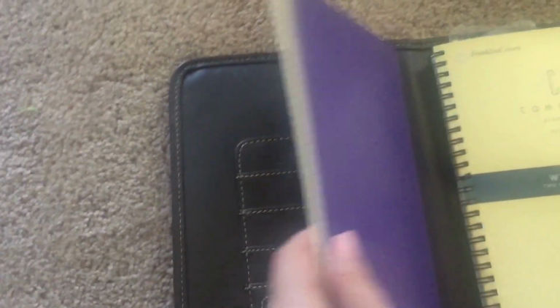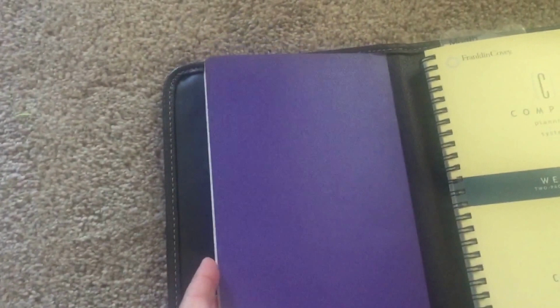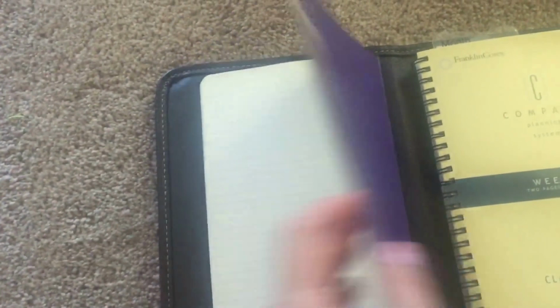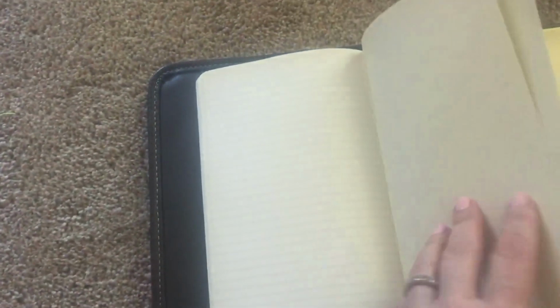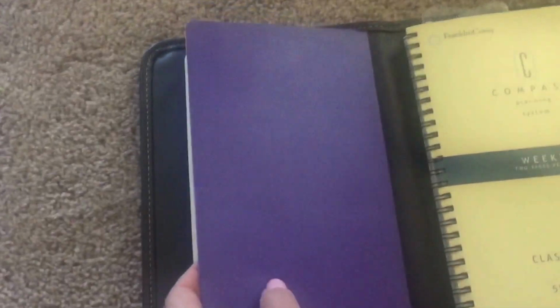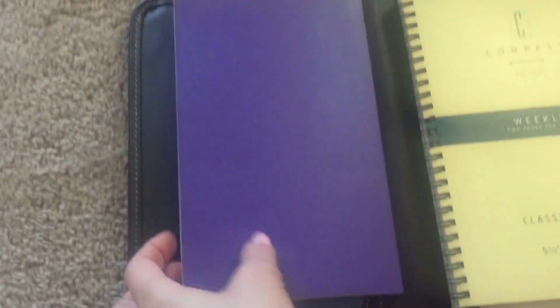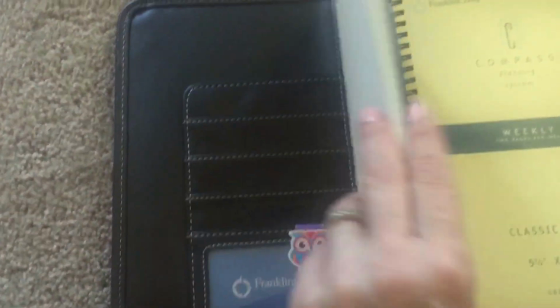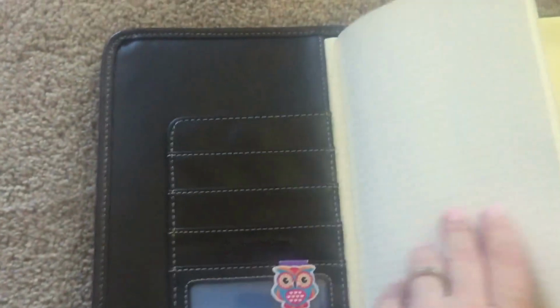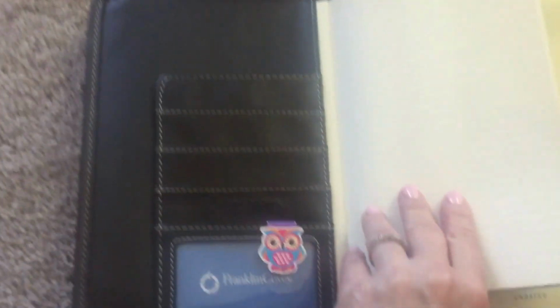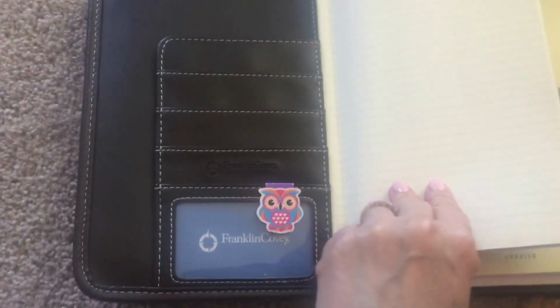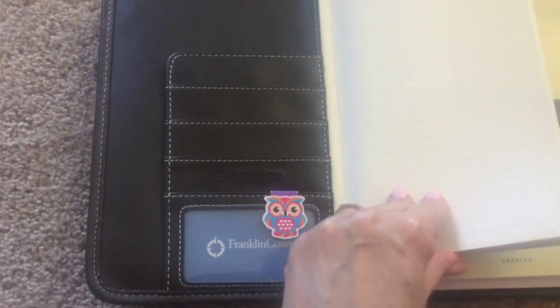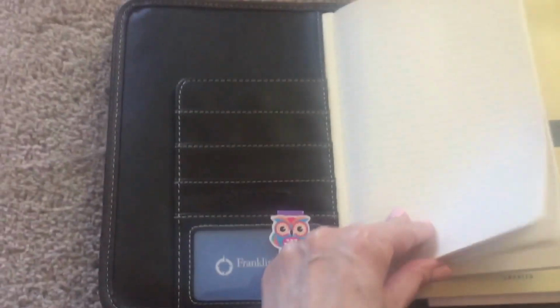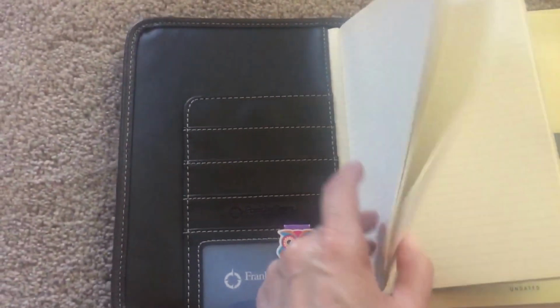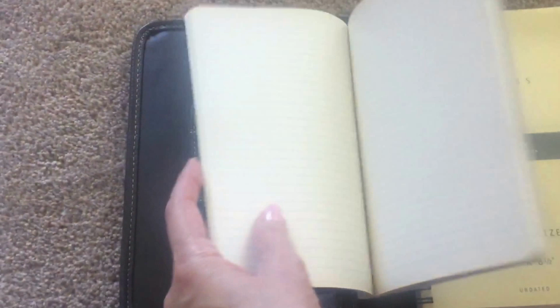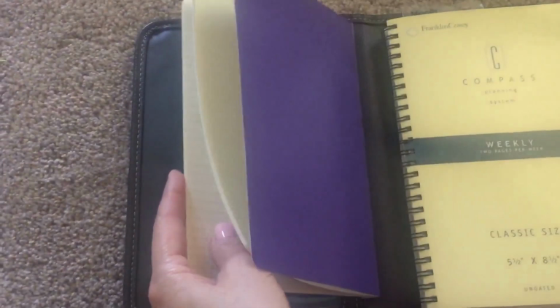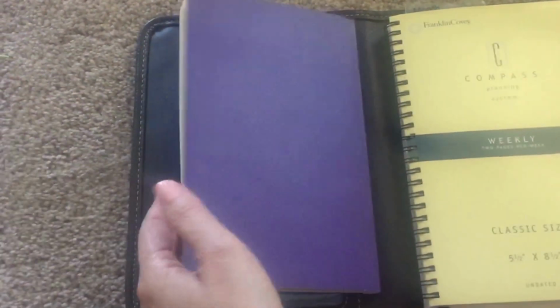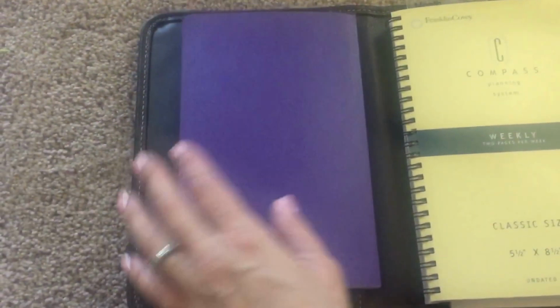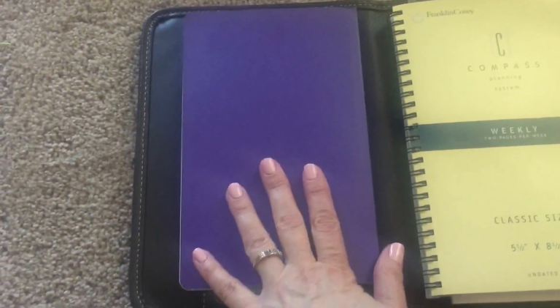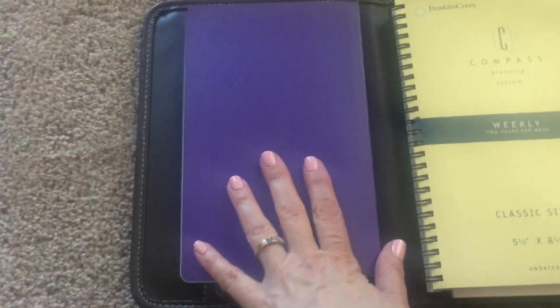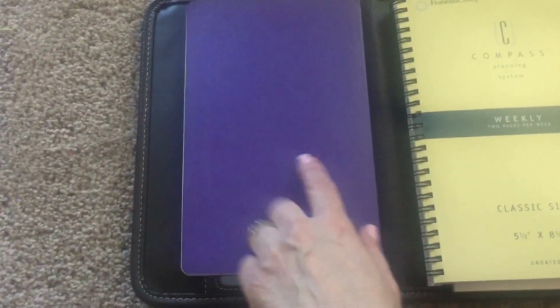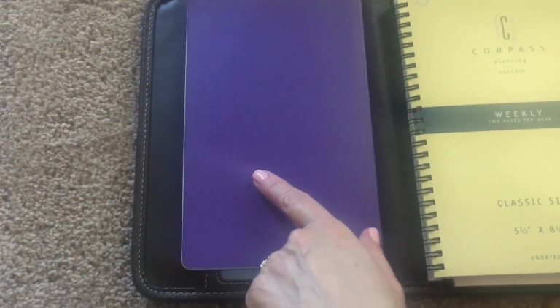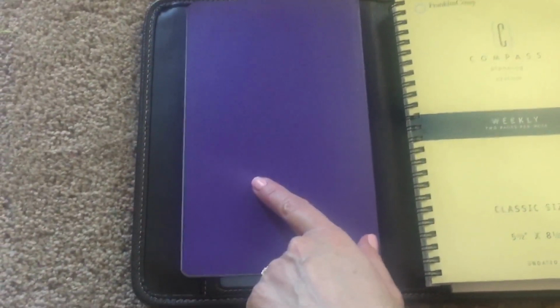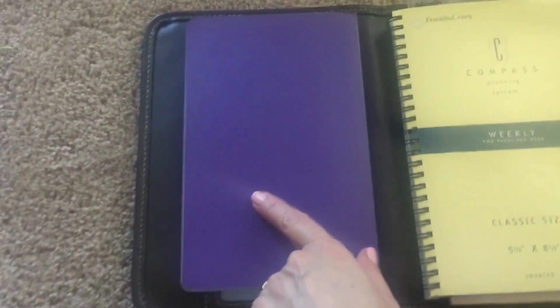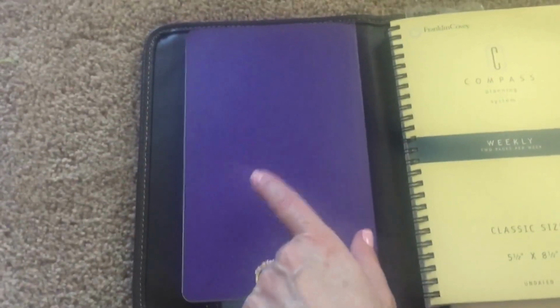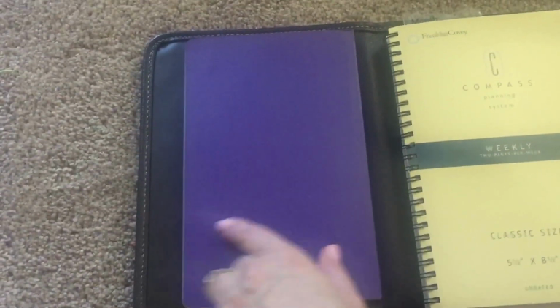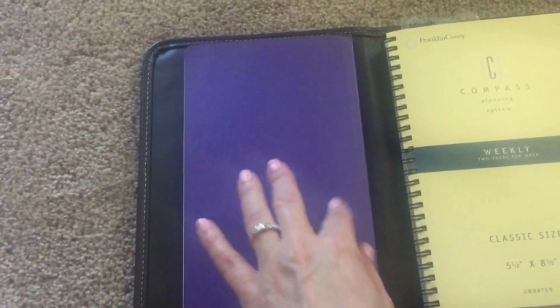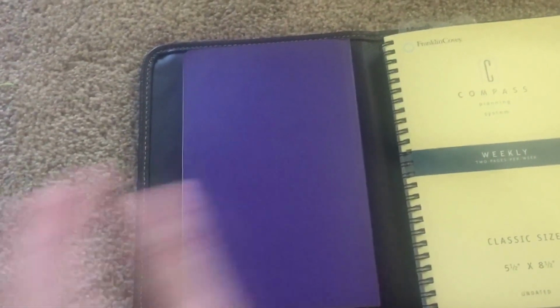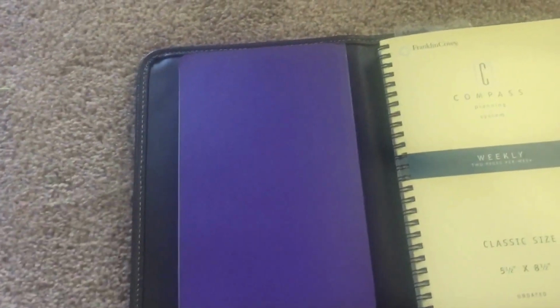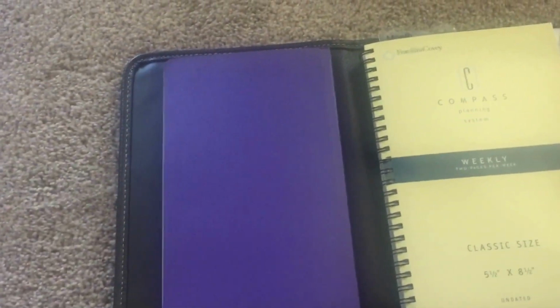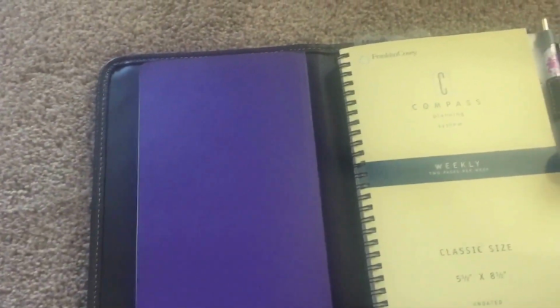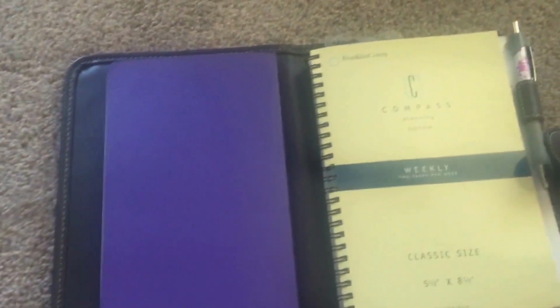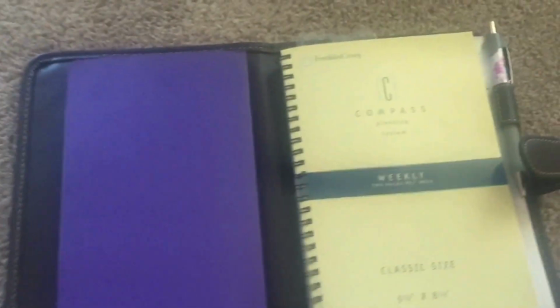Right now I have a notebook stuck in the front with lines because I'm kind of using the bullet system — bullet journaling in here to get things done, and just as a way for extra lists and space for extra lists.